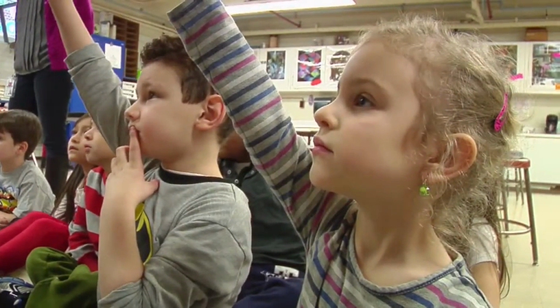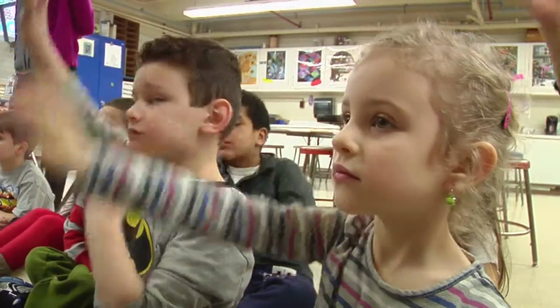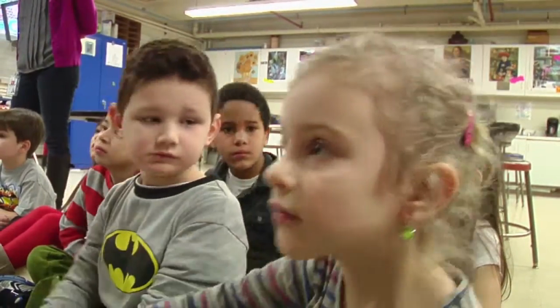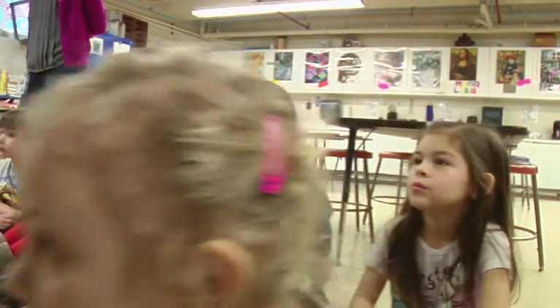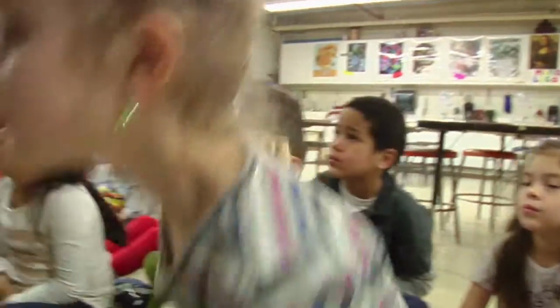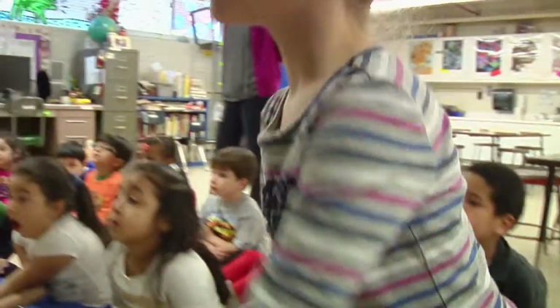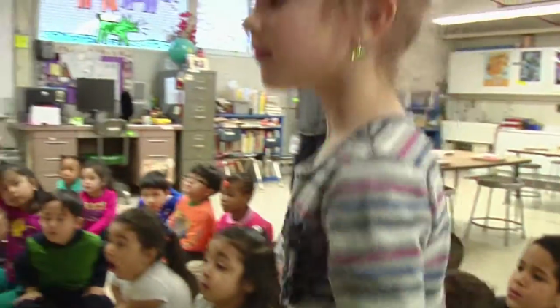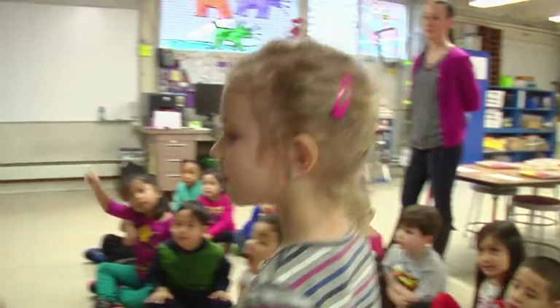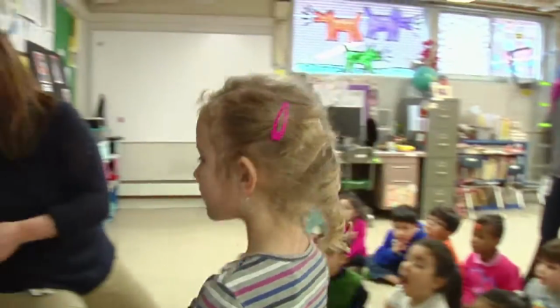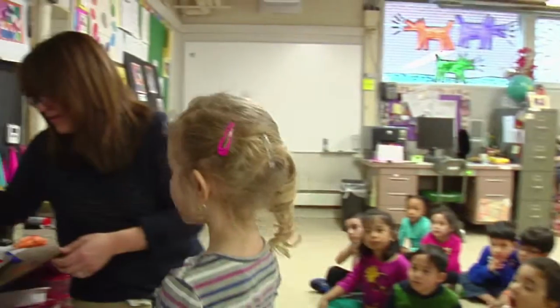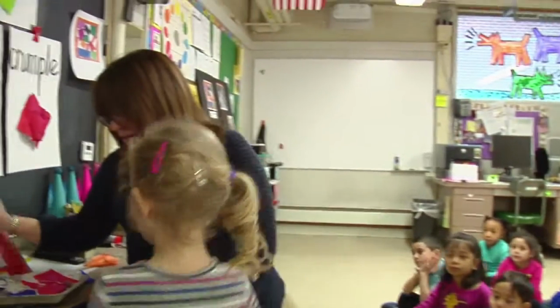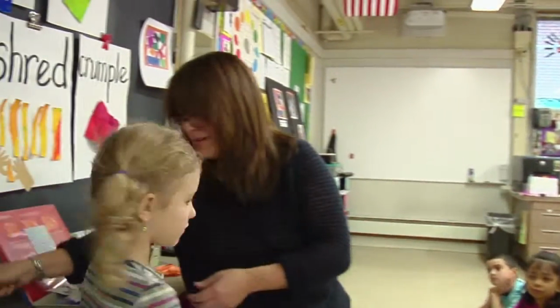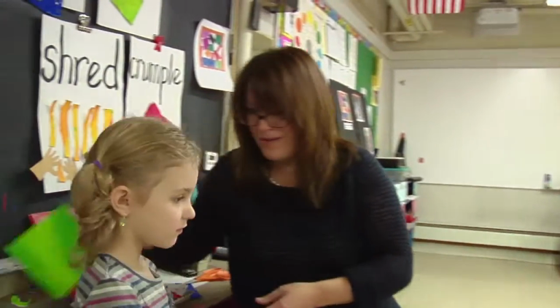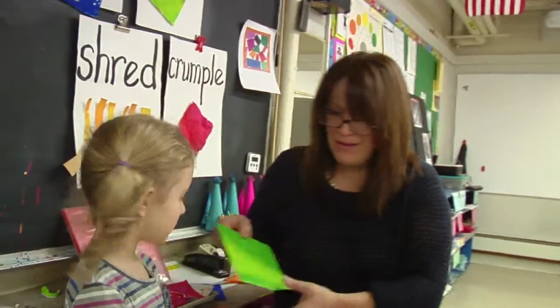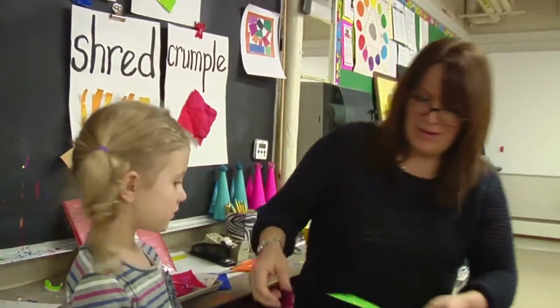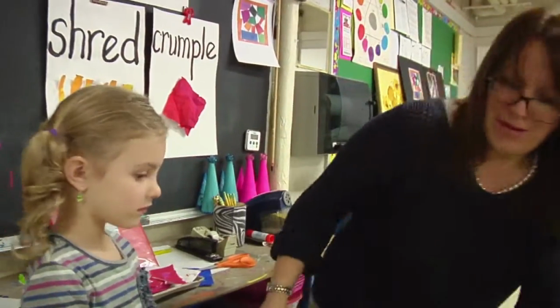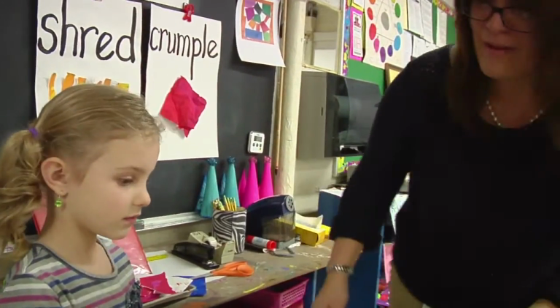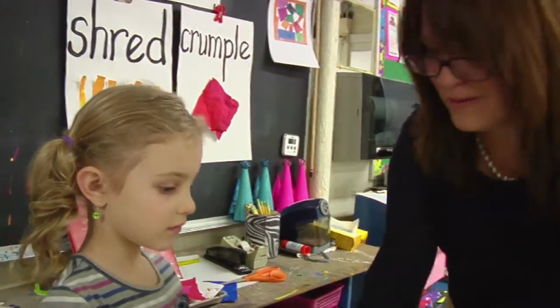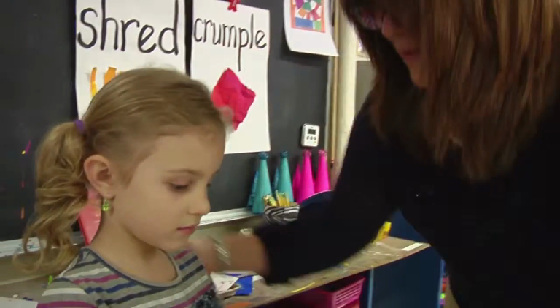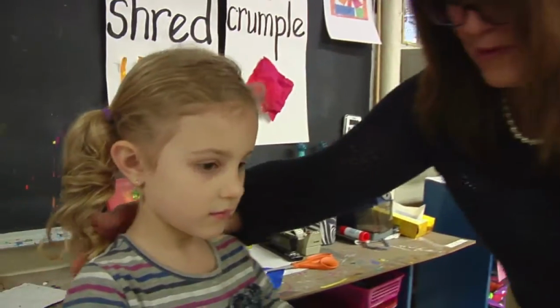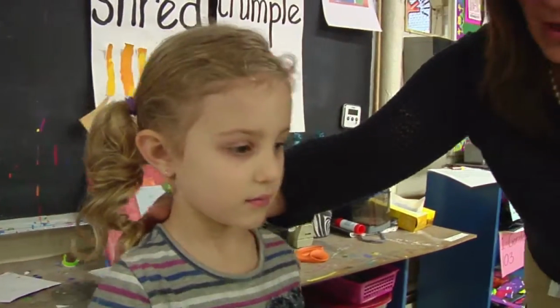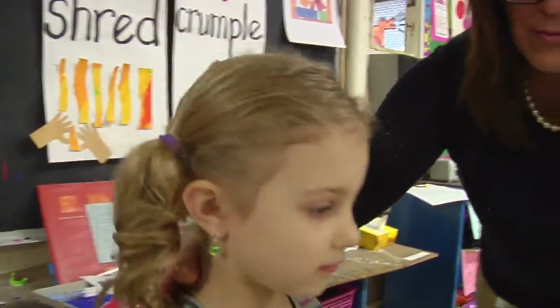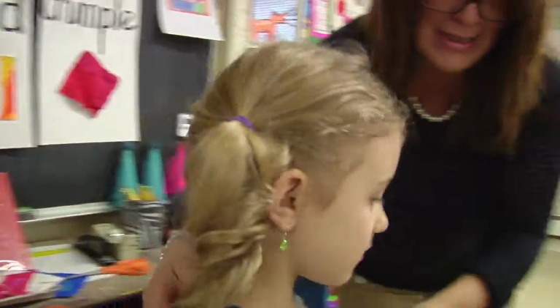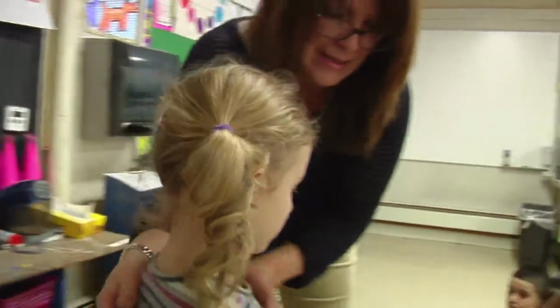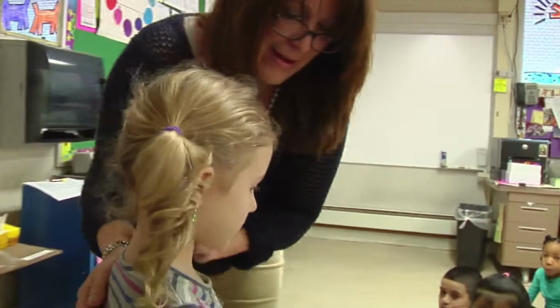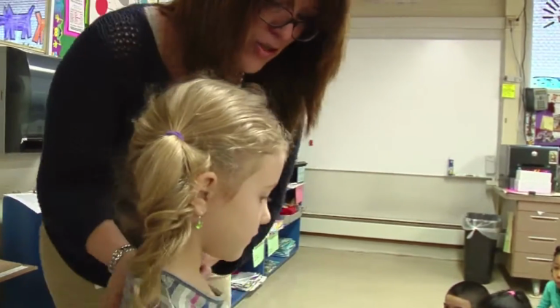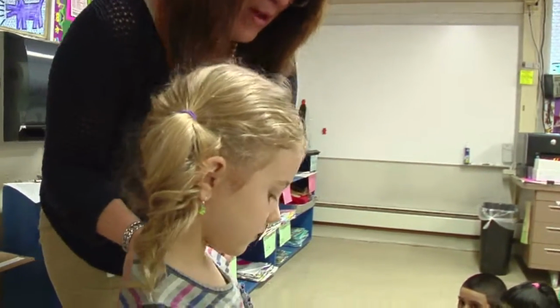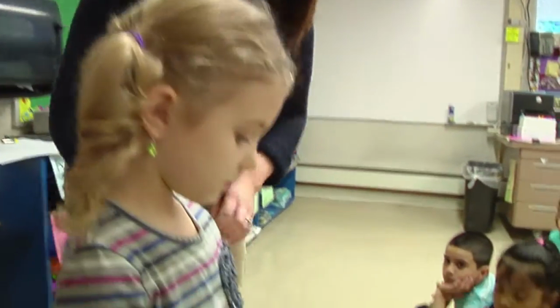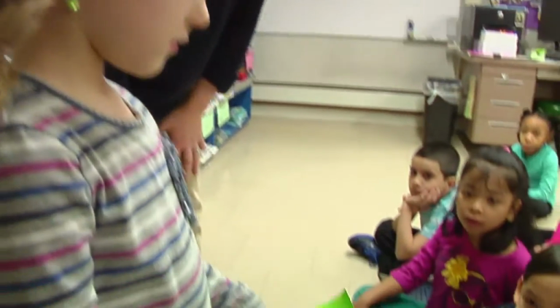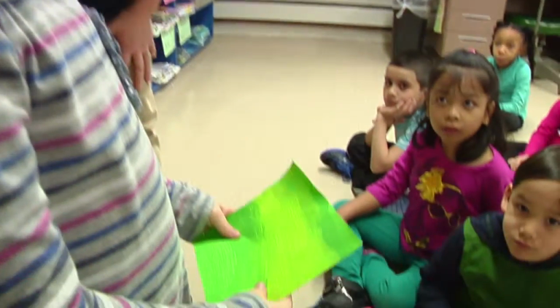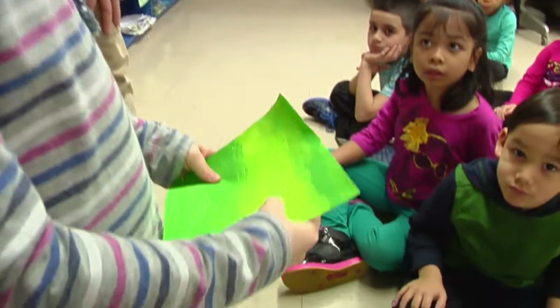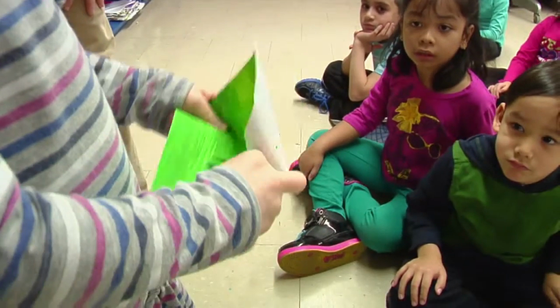Katie! Katie! Are you ready? Here you go. Come over here so everybody can see and show them how you can crumple the square.